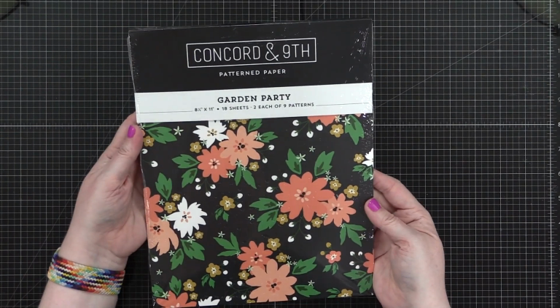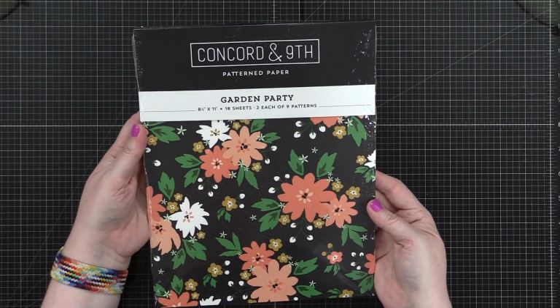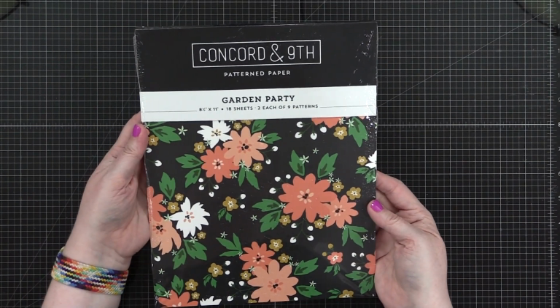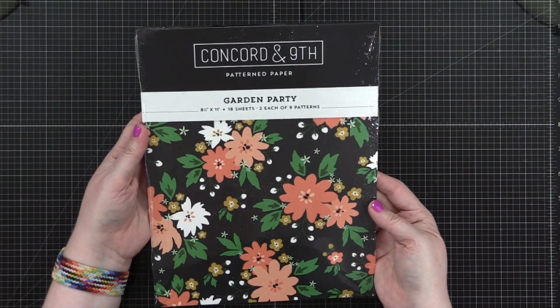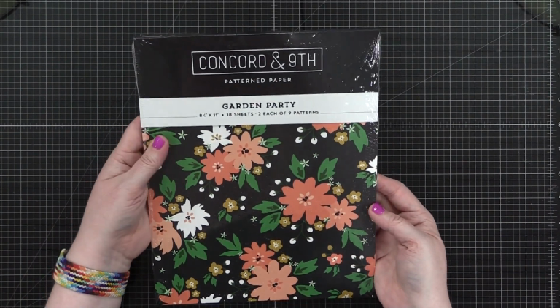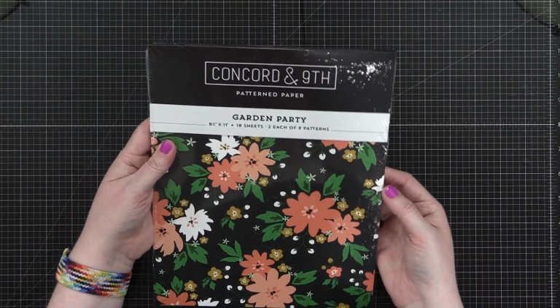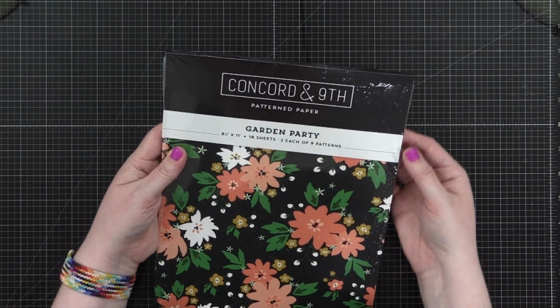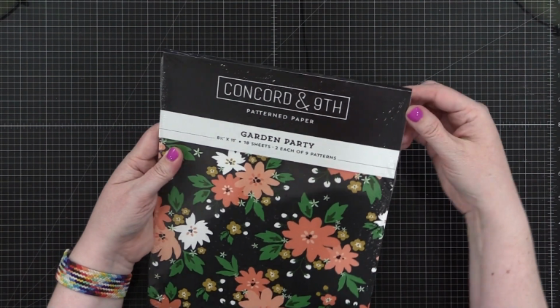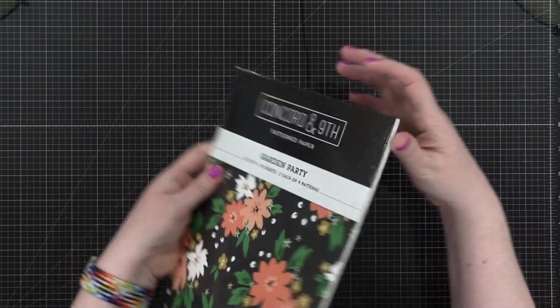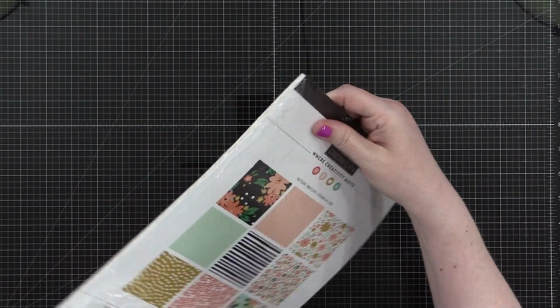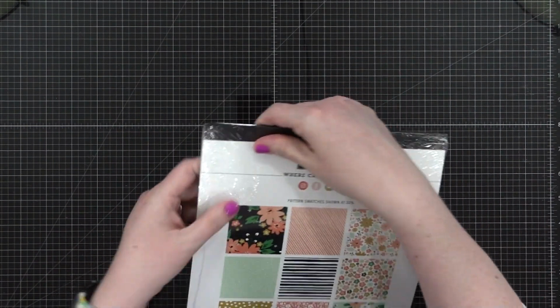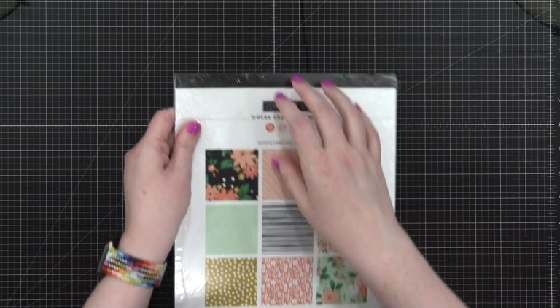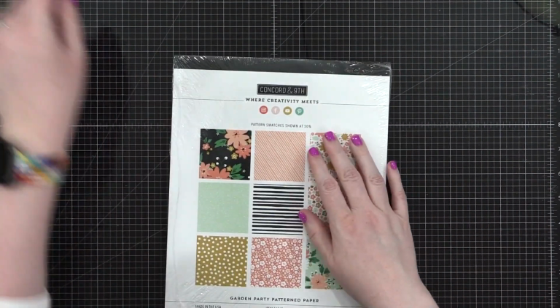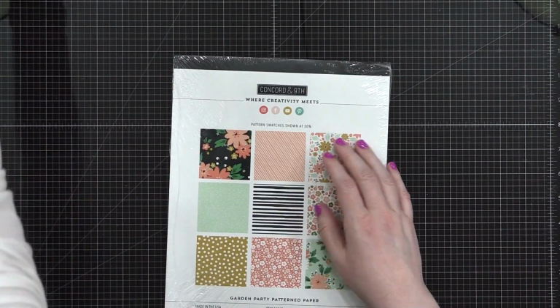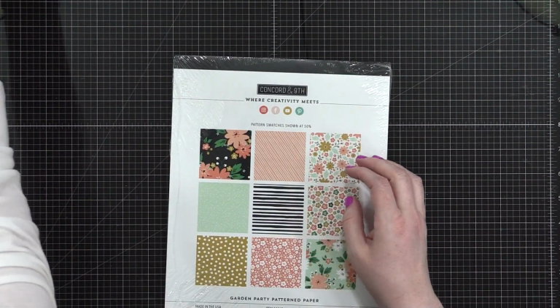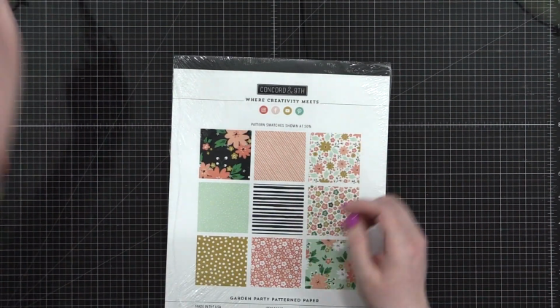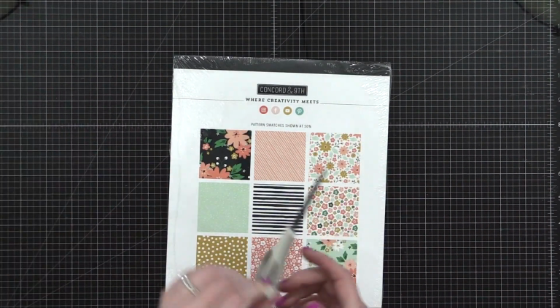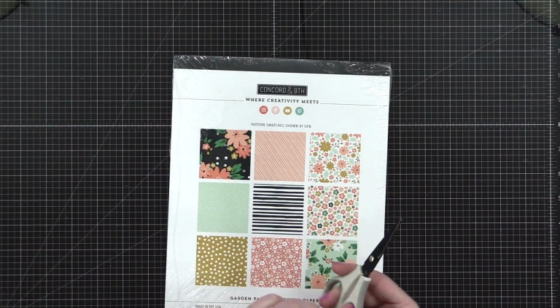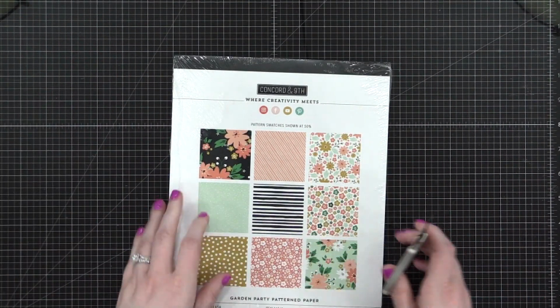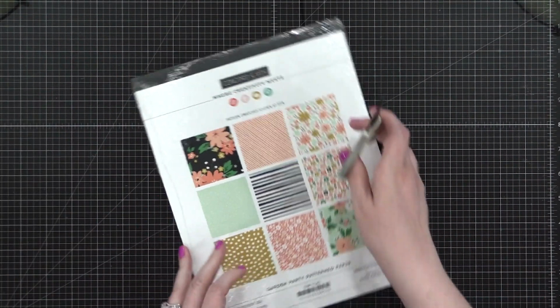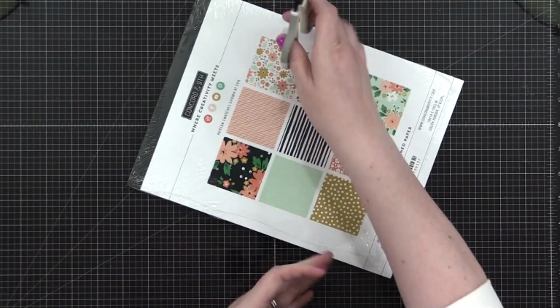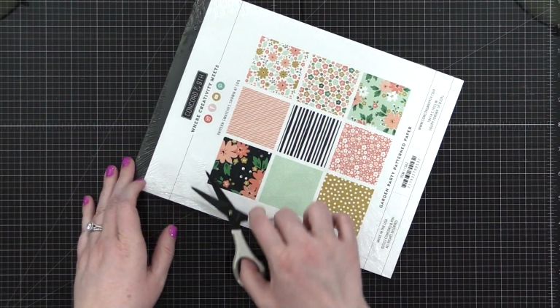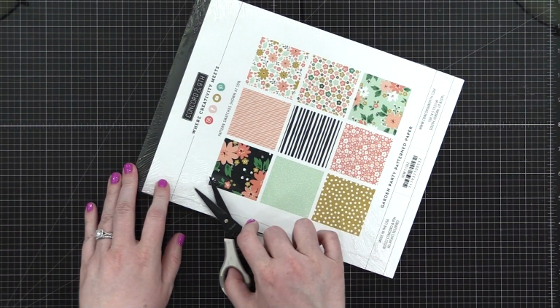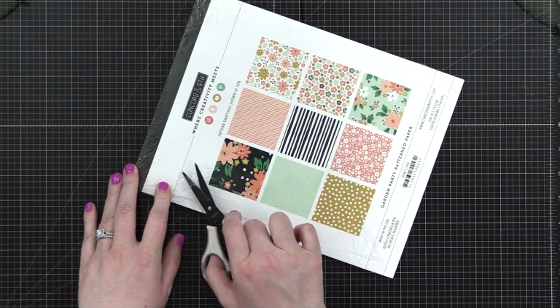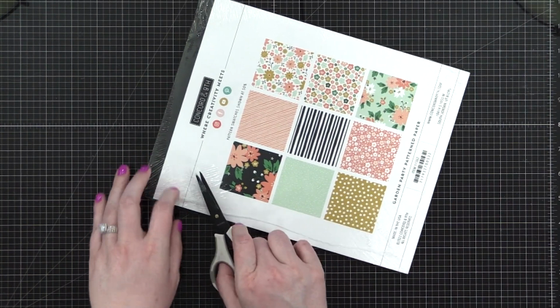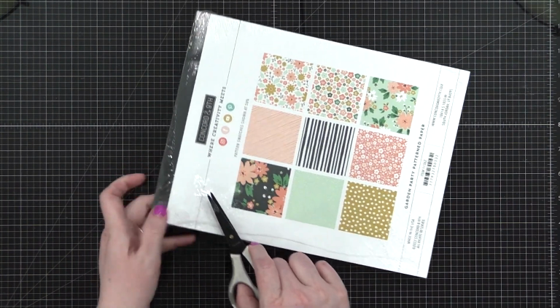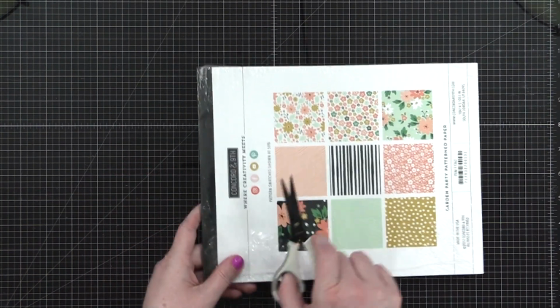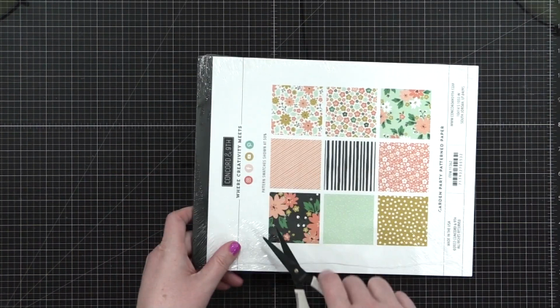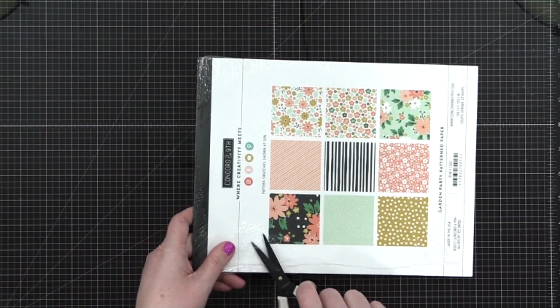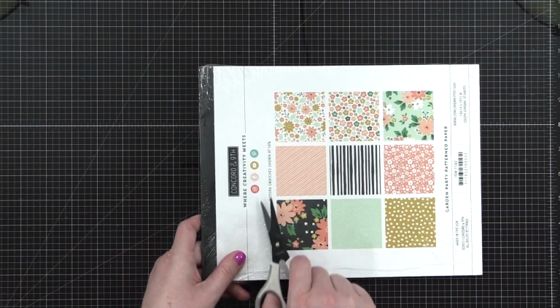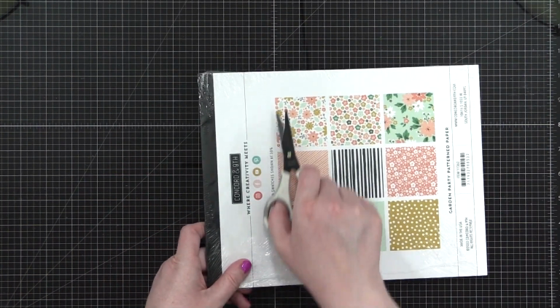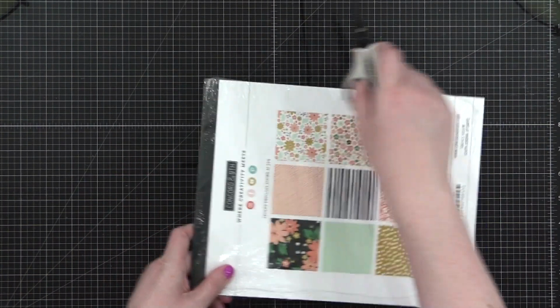This is their very first pattern paper pack. It's called Garden Party. I'm gonna be showing you a little bit of the papers today. We're gonna make three projects and I'll kind of be talking about the paper throughout.